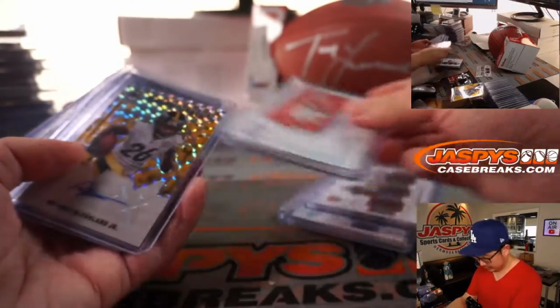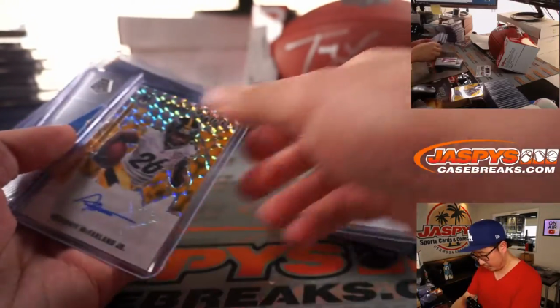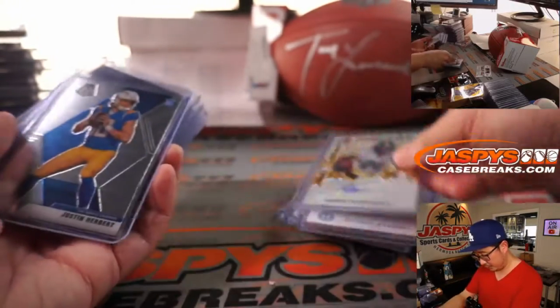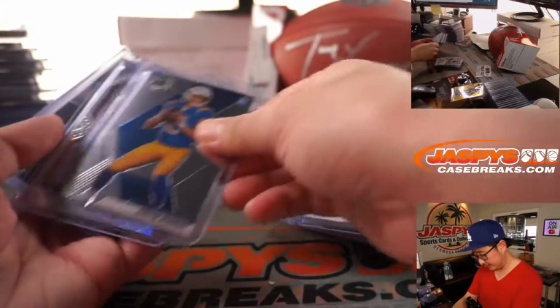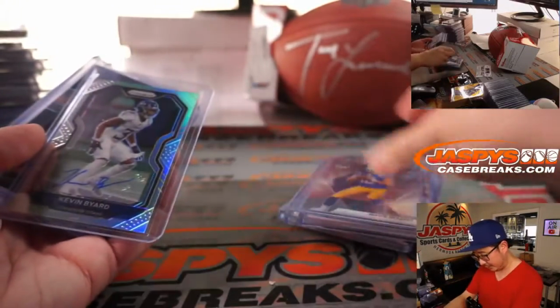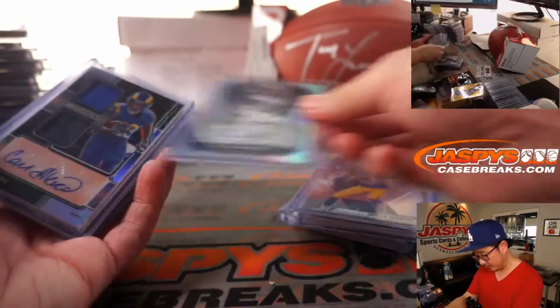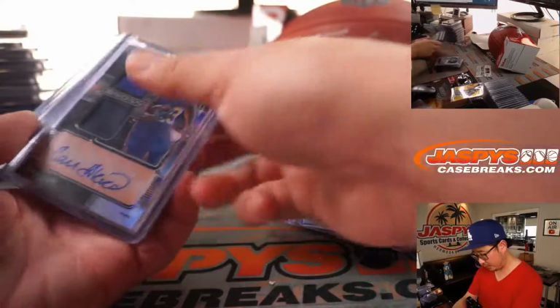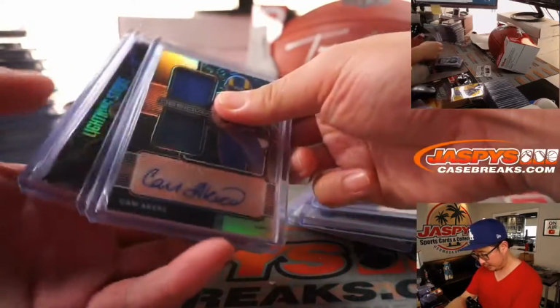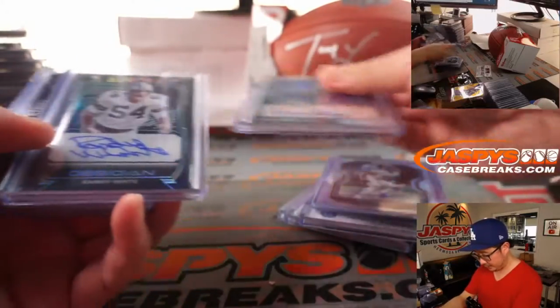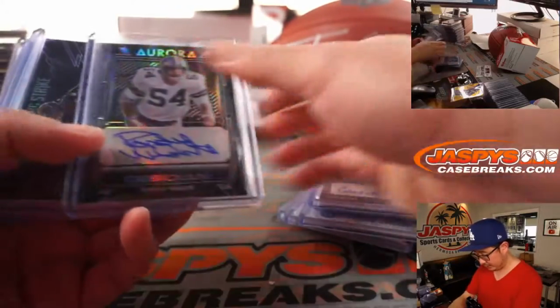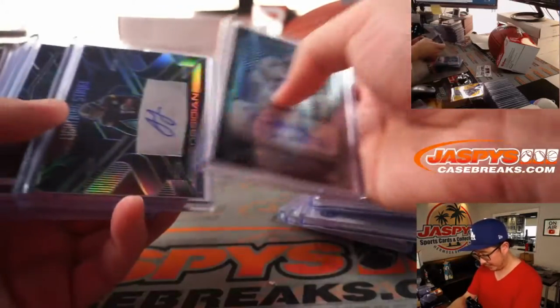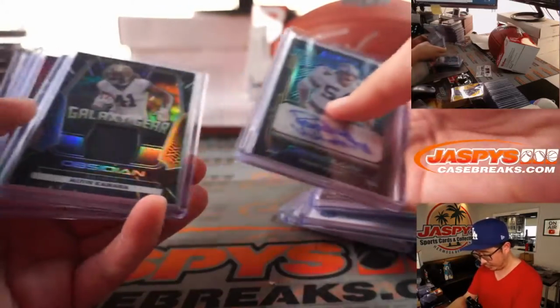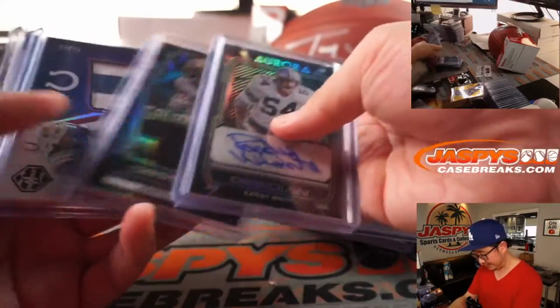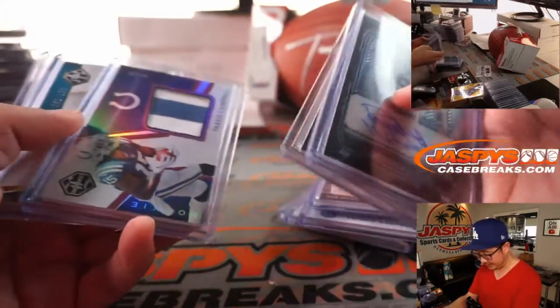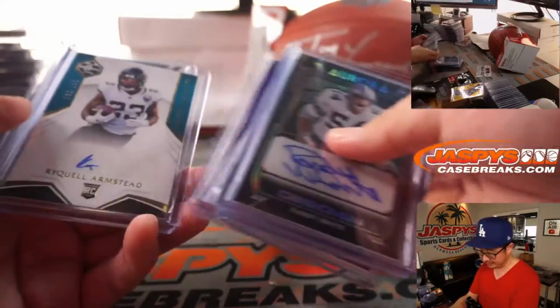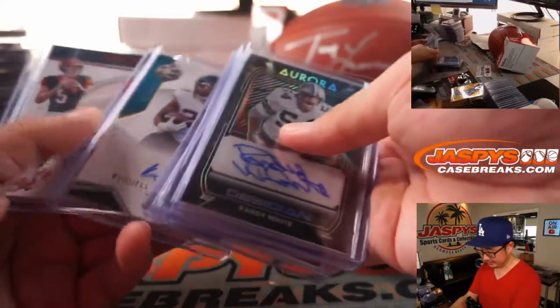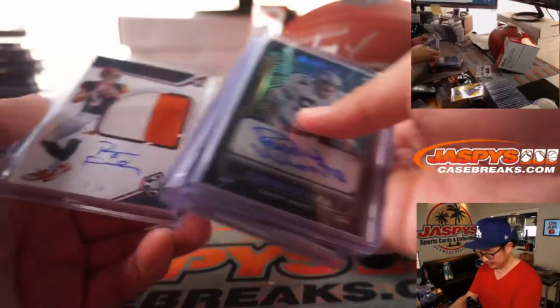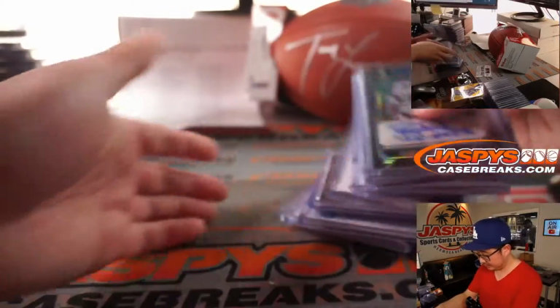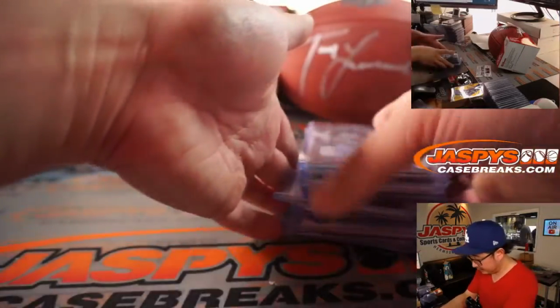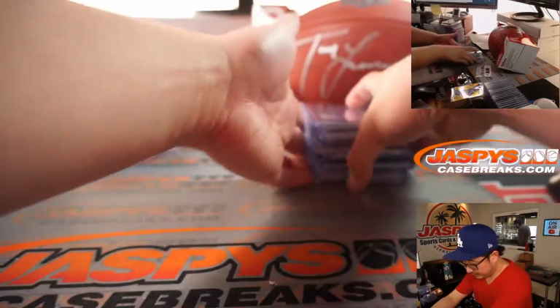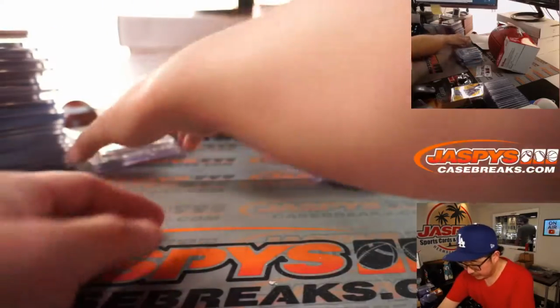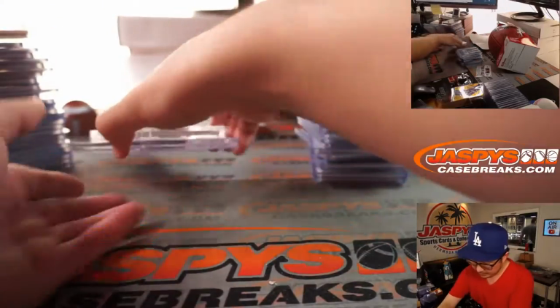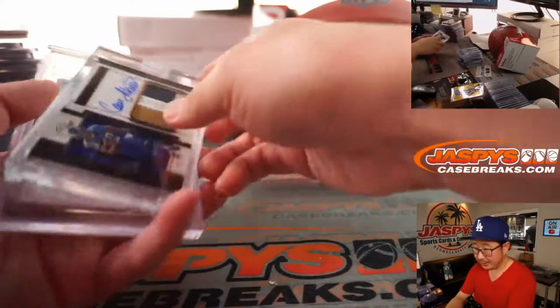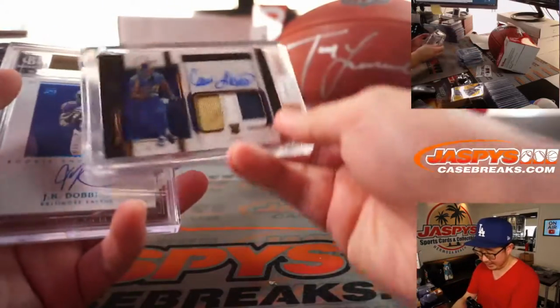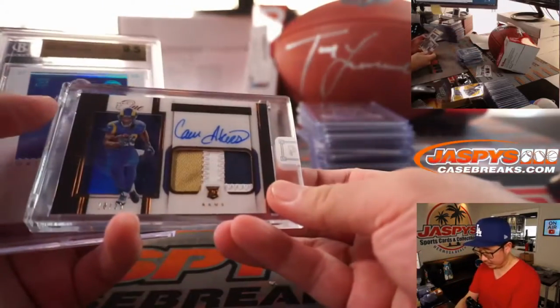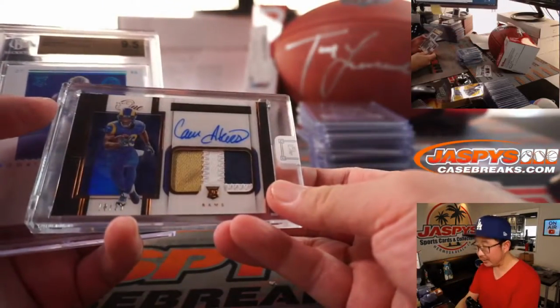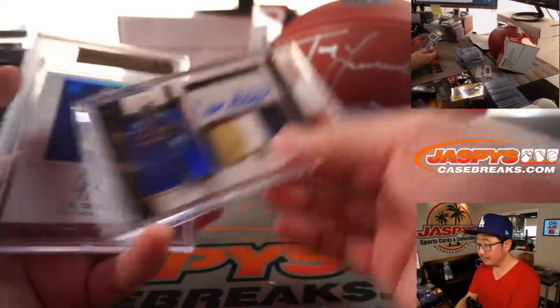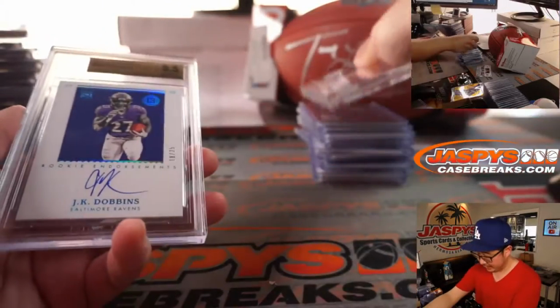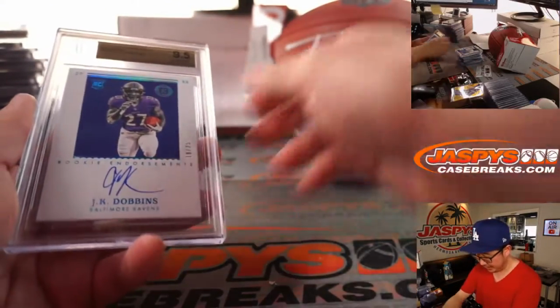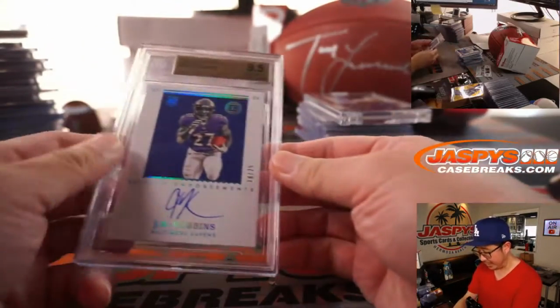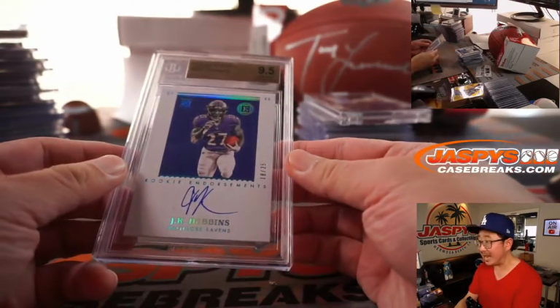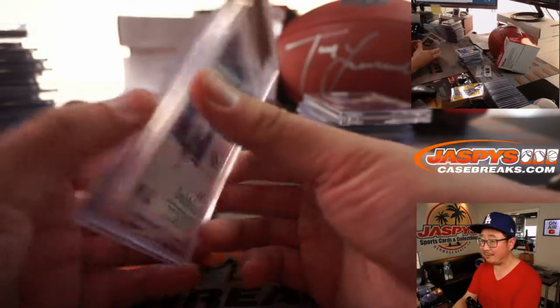Some Mahomeses, some nice autographs, some Herberts, some Cam Akerses. Got the nice Cam Akers right here and a nice JK Dobbins numbered 9-5-10.